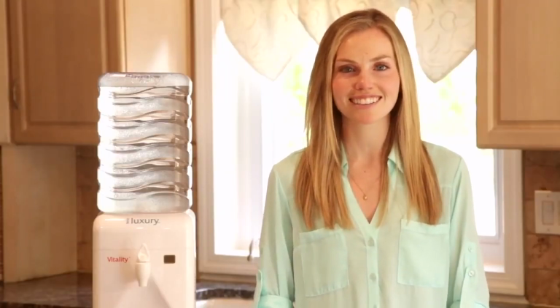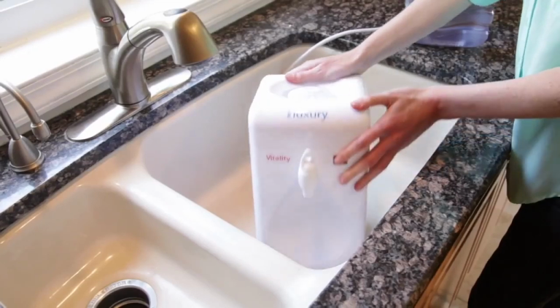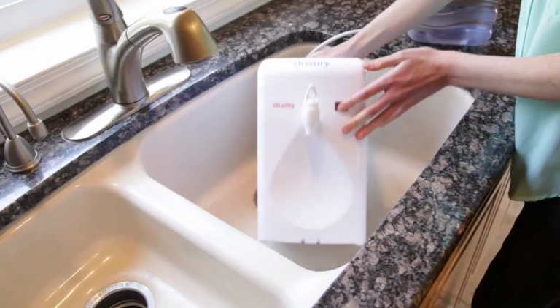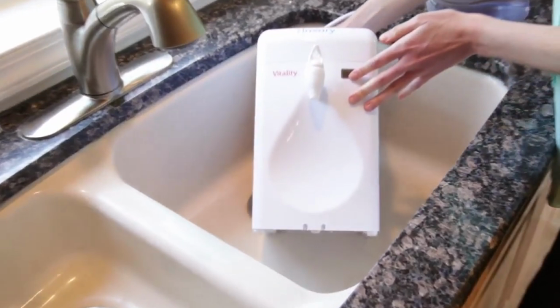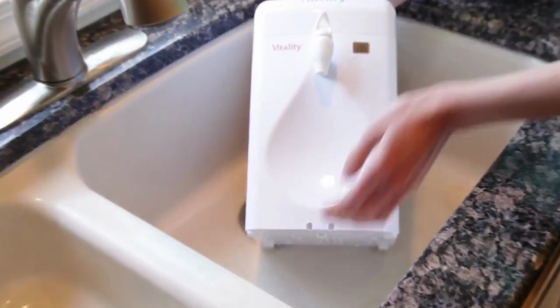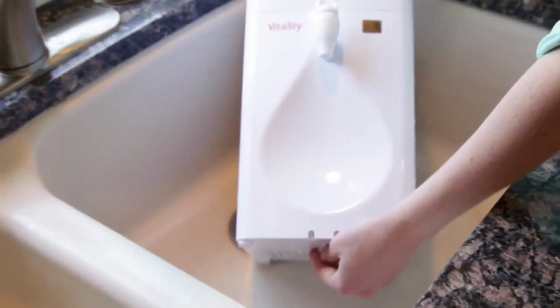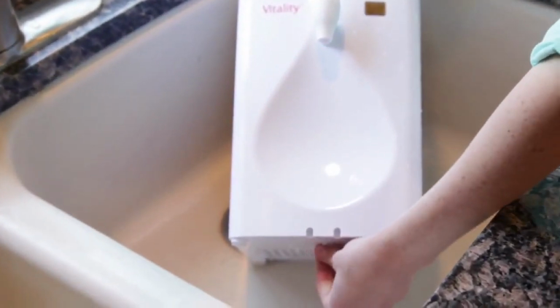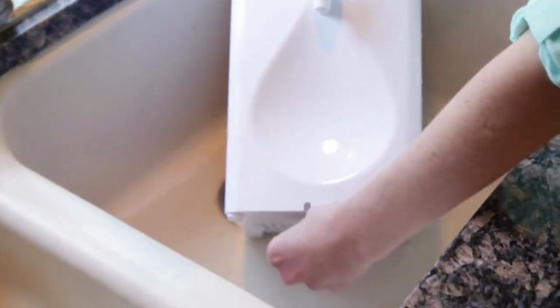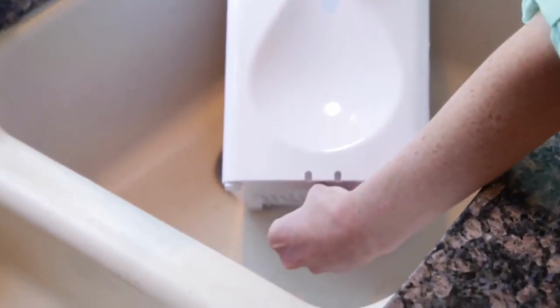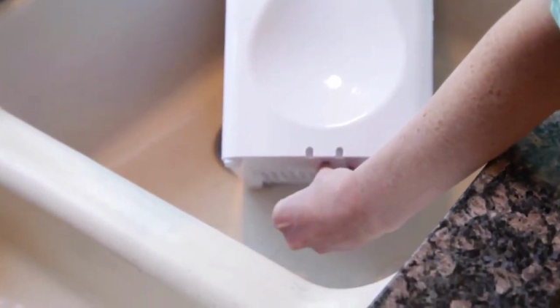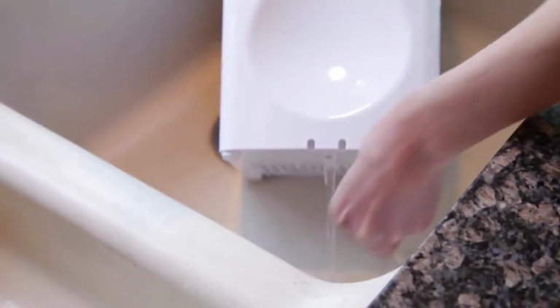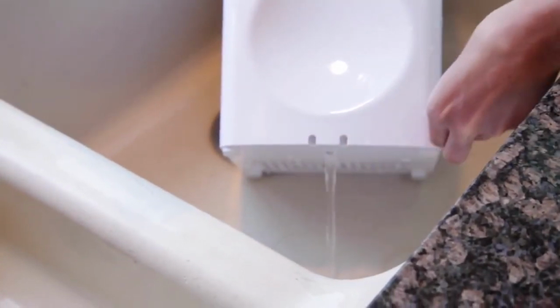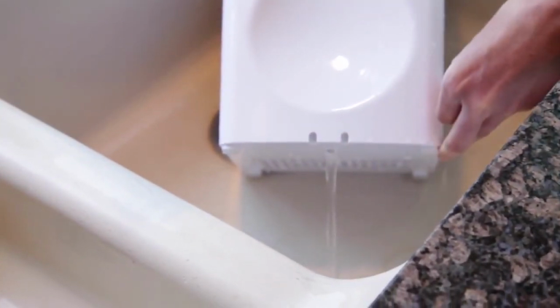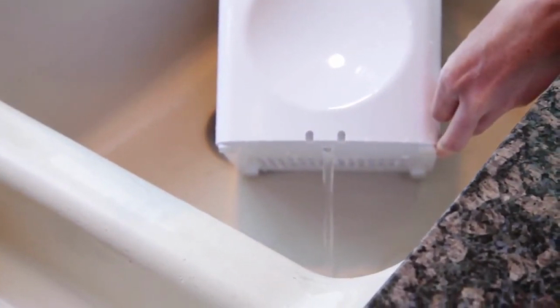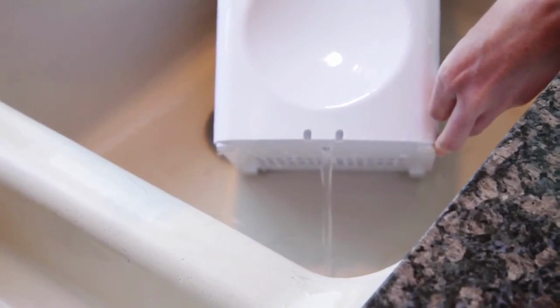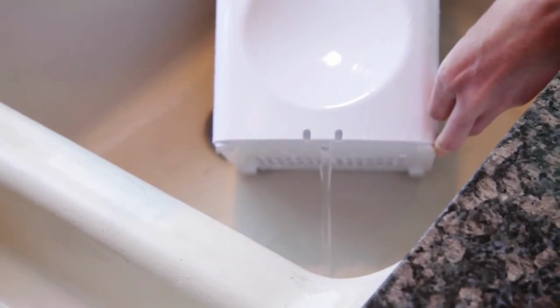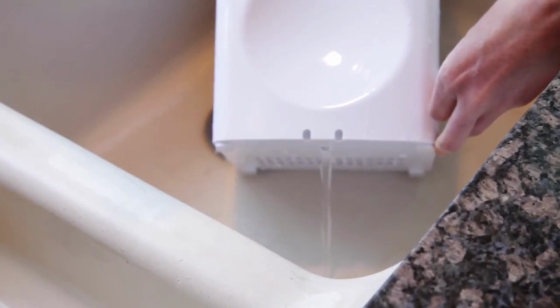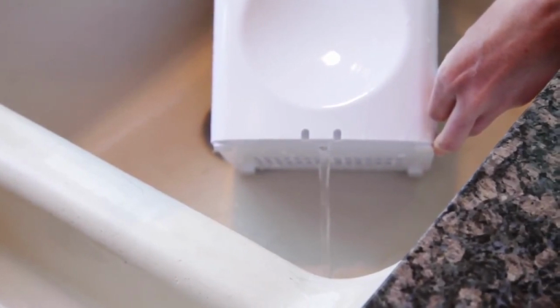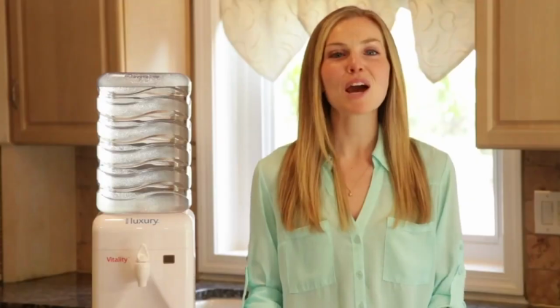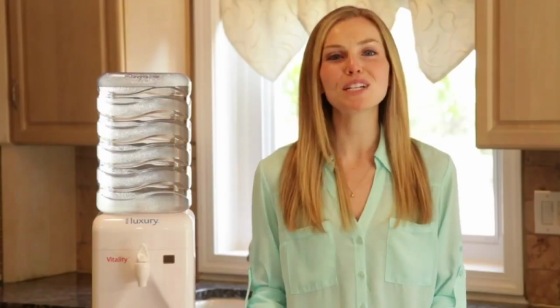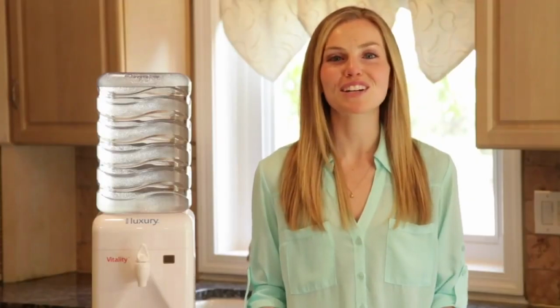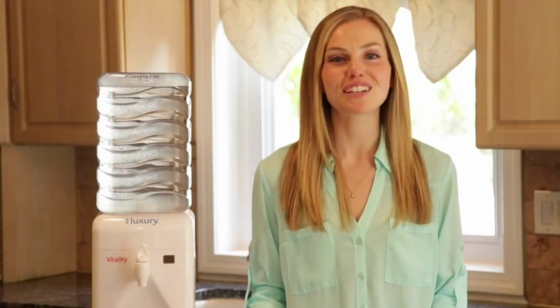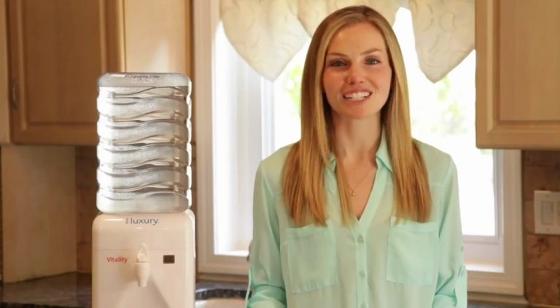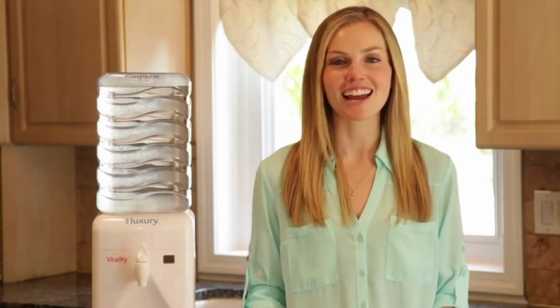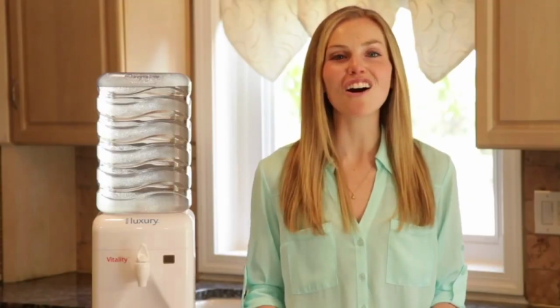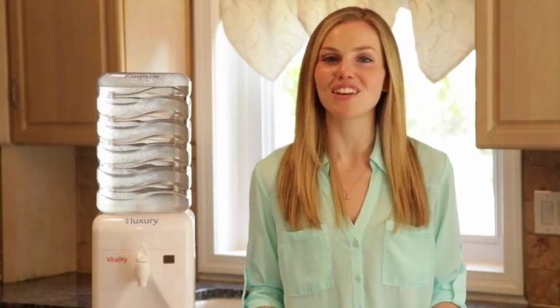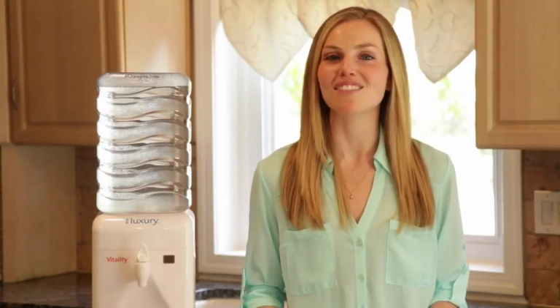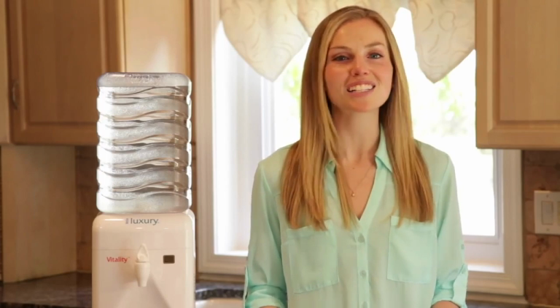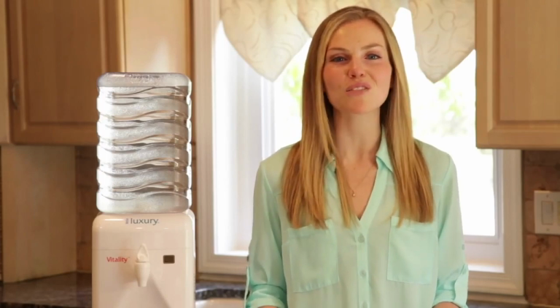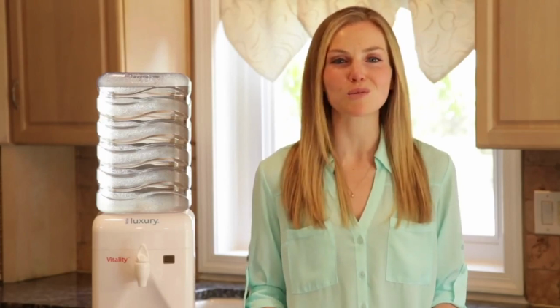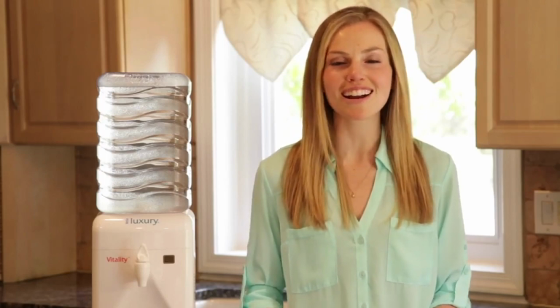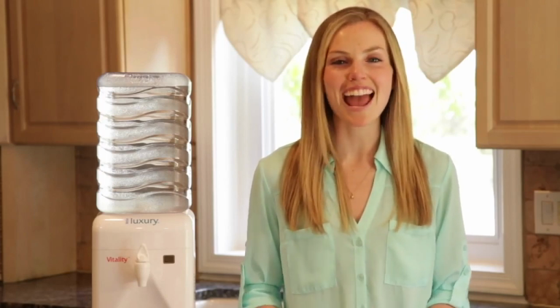If you need to transport or store your Little Luxury, release the water by removing the rubber plug from underneath the base. We hope you enjoy your new Little Luxury and all the convenience of ice-cold filtered water anytime!